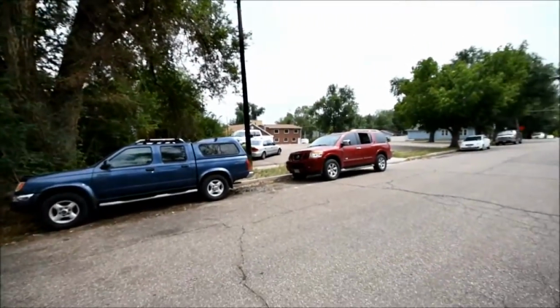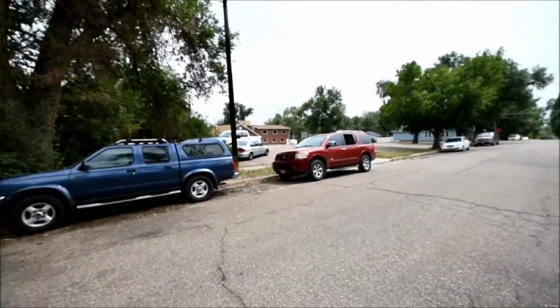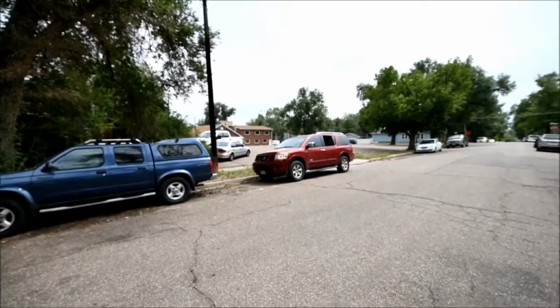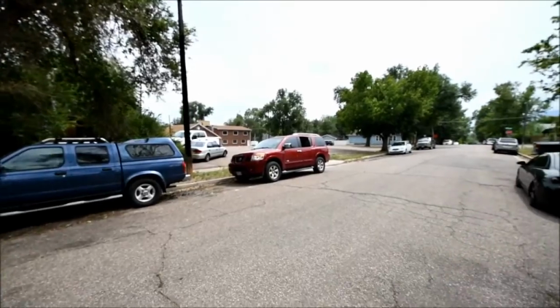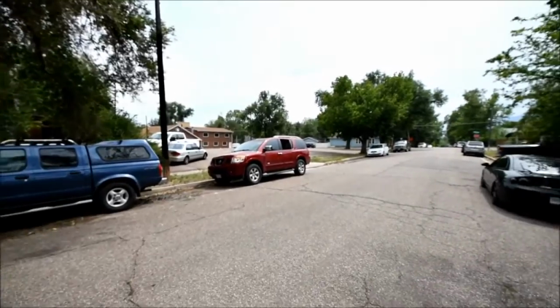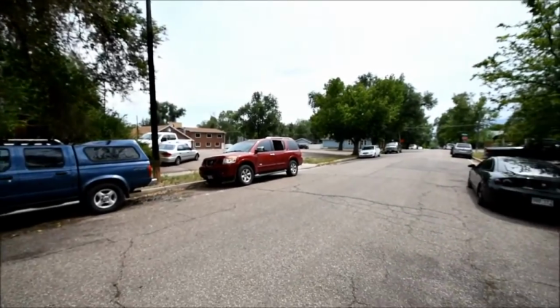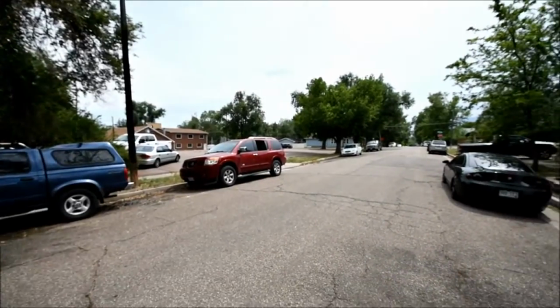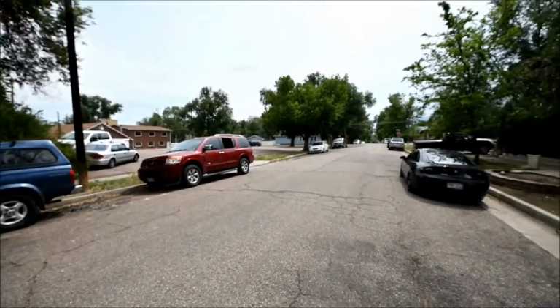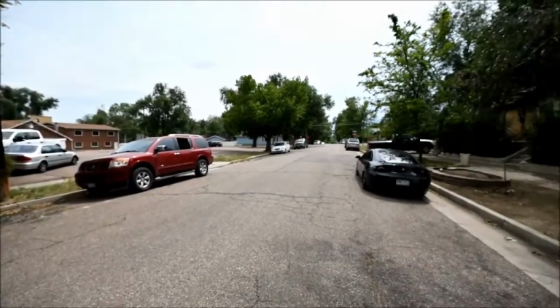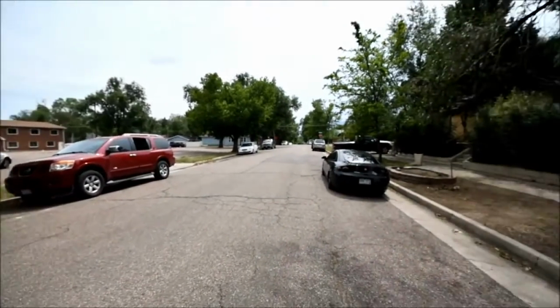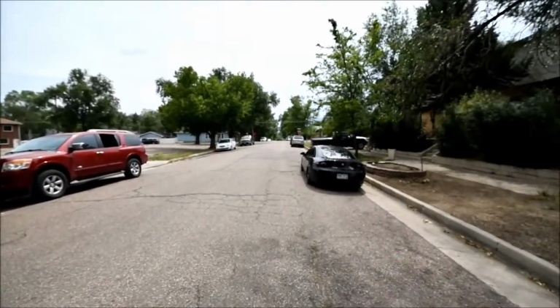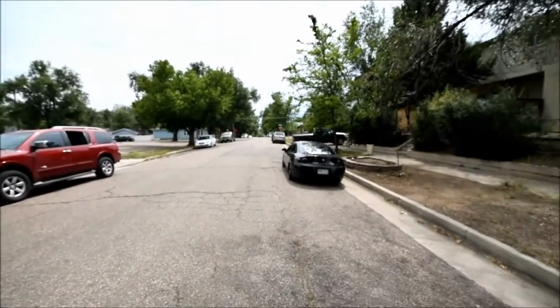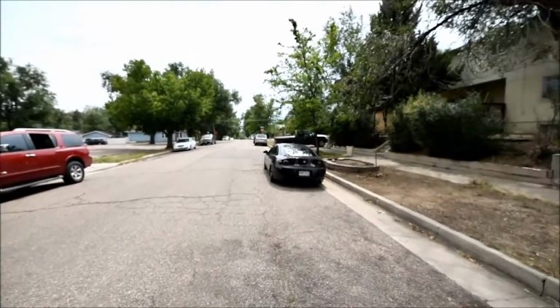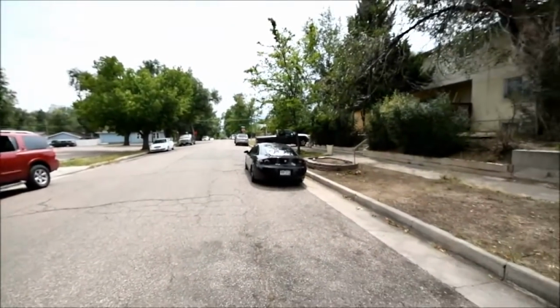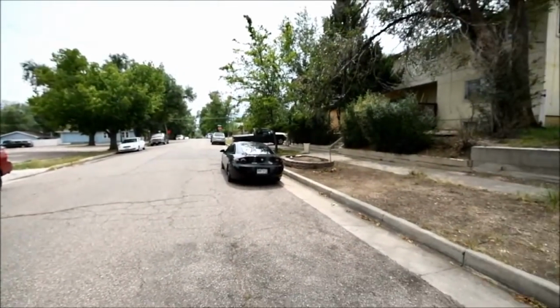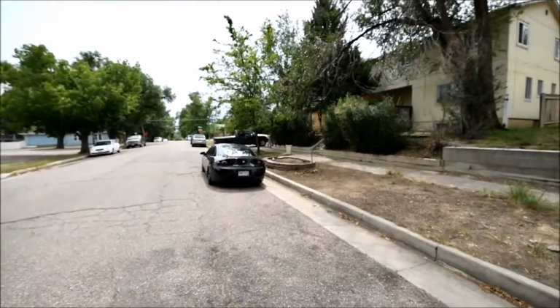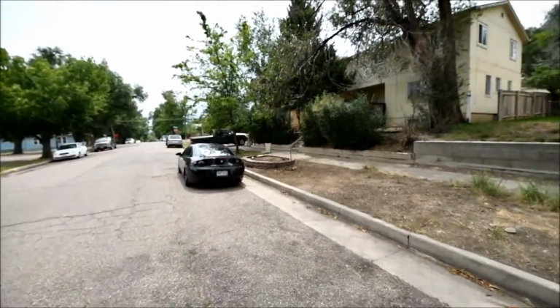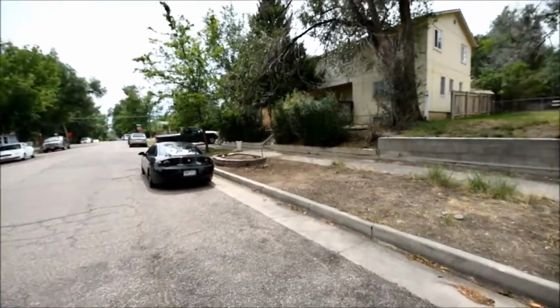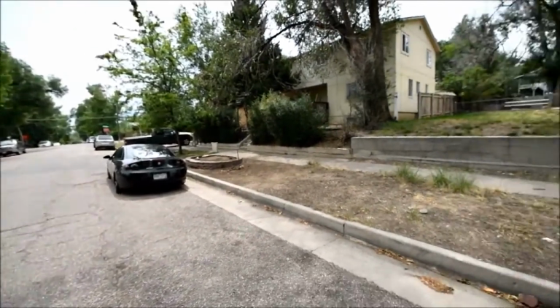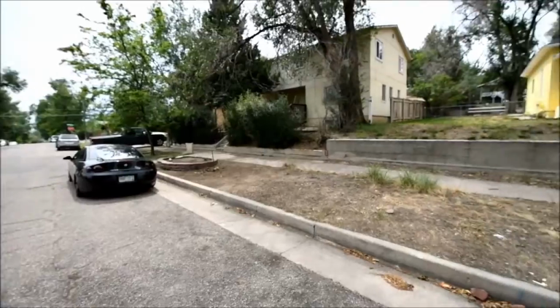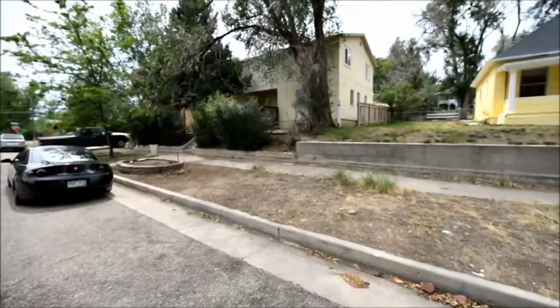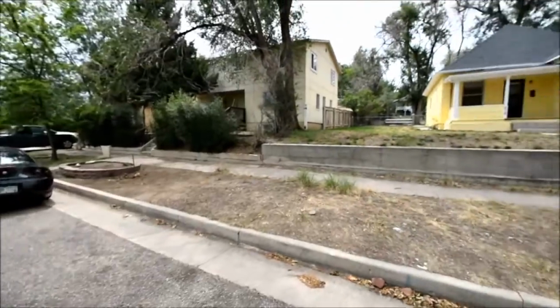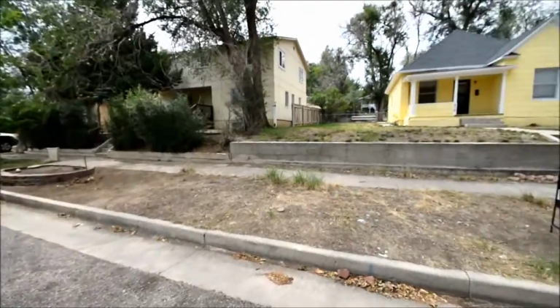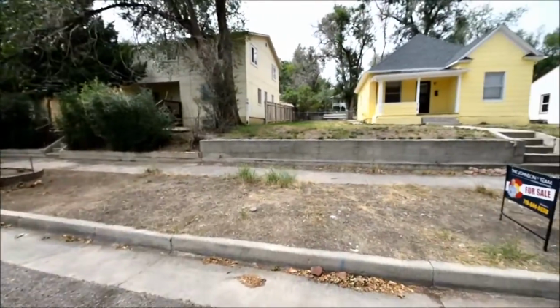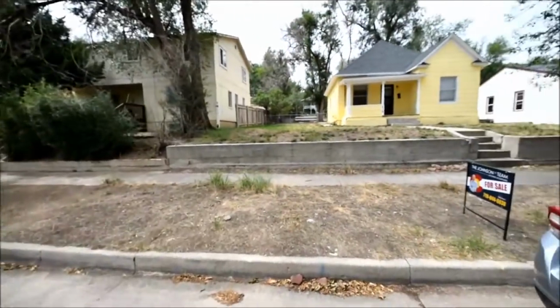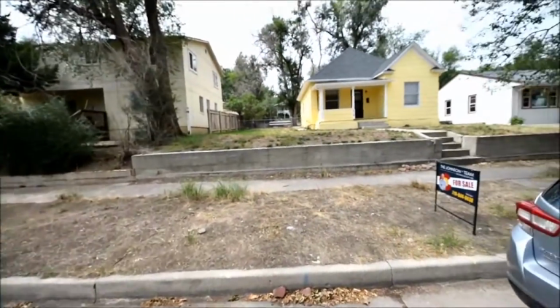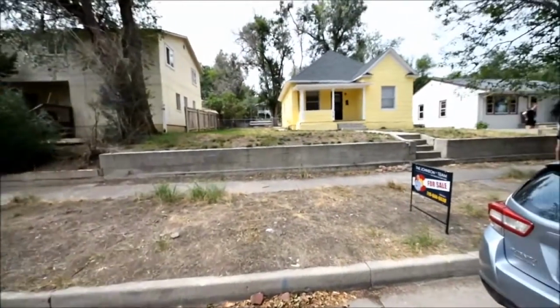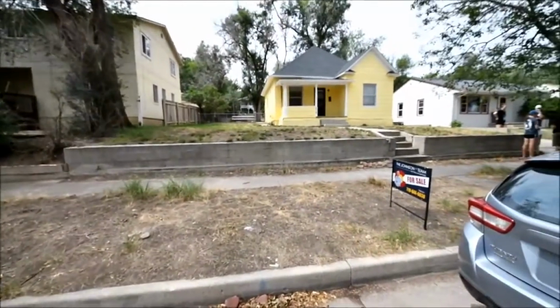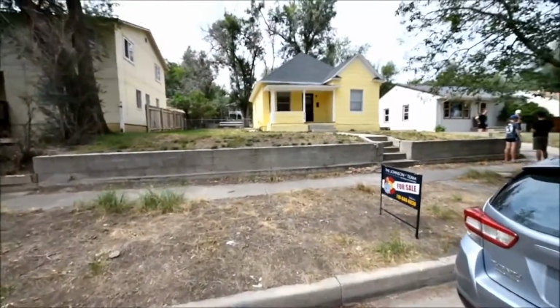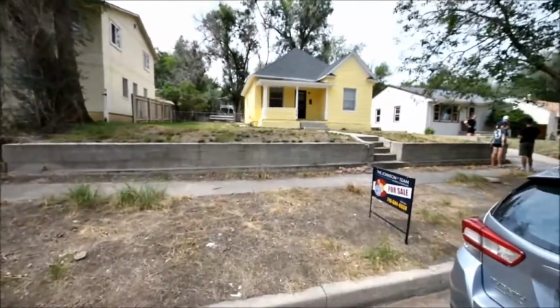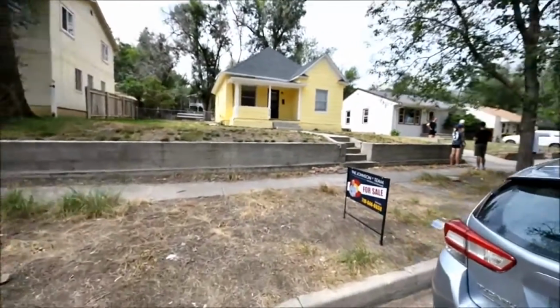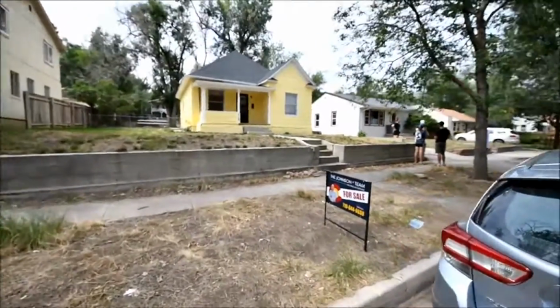Looks like that might be a church parking lot over there. It's really quiet. Let's get closer.